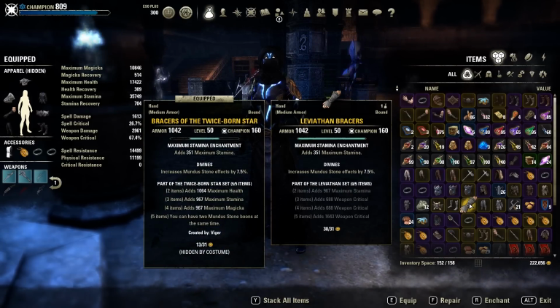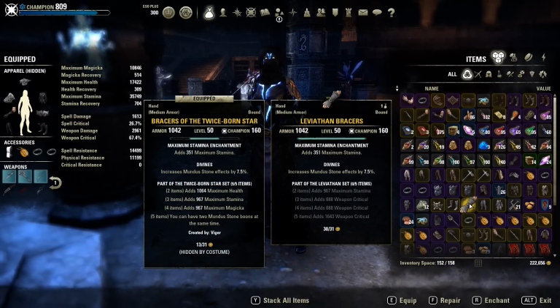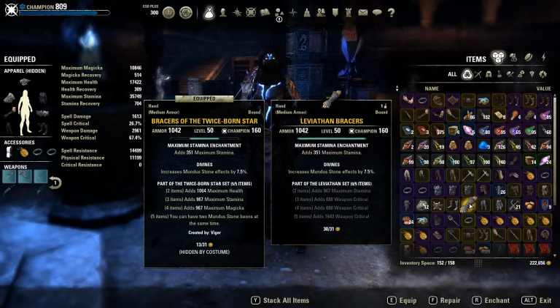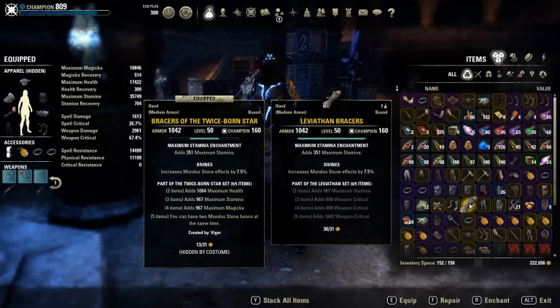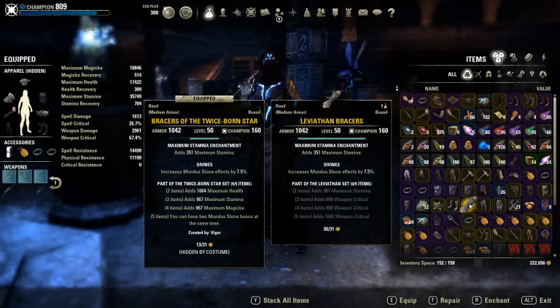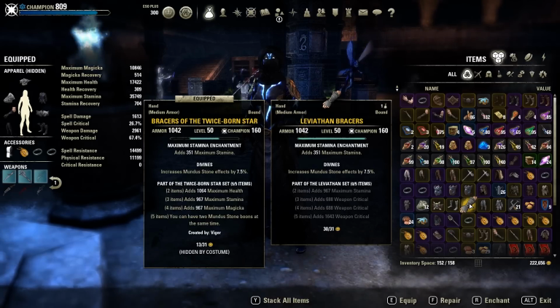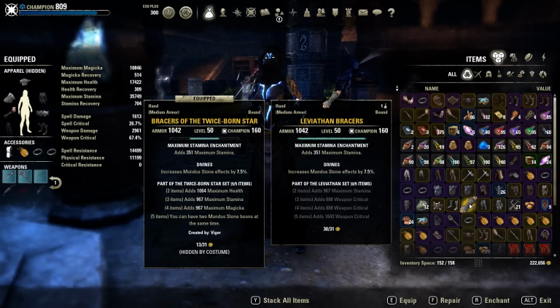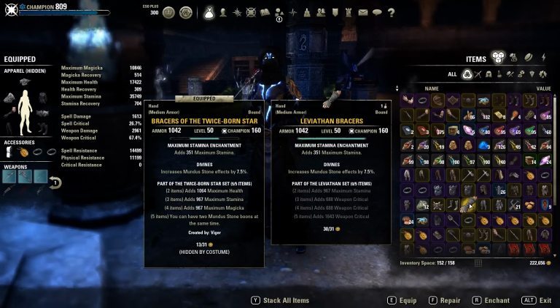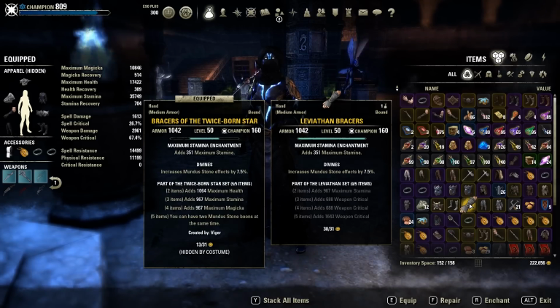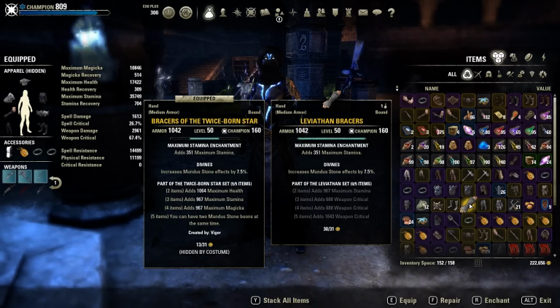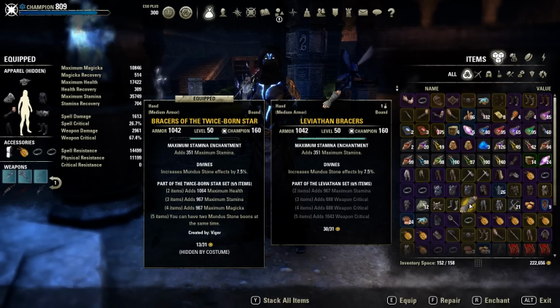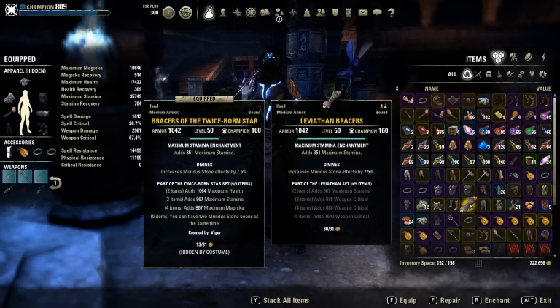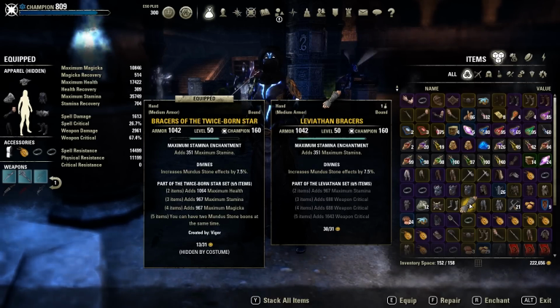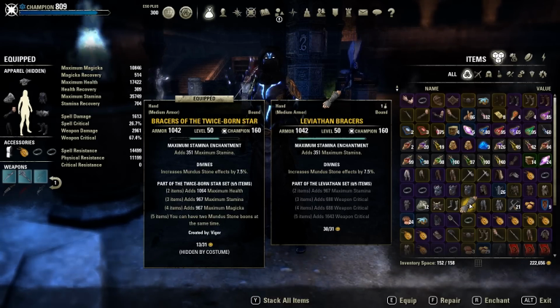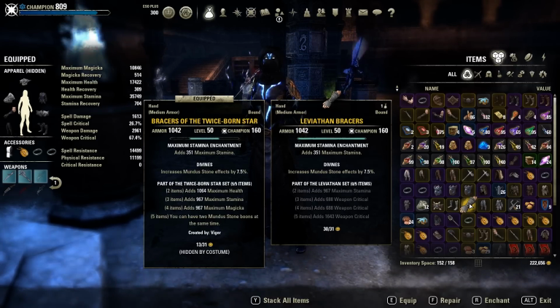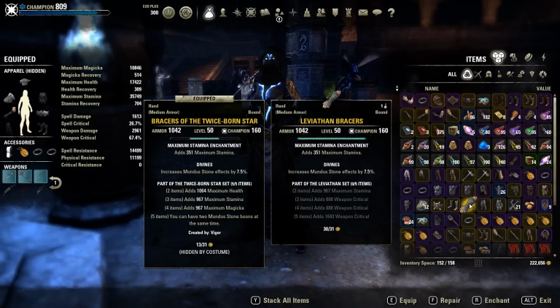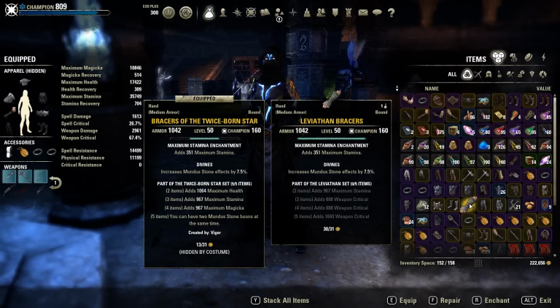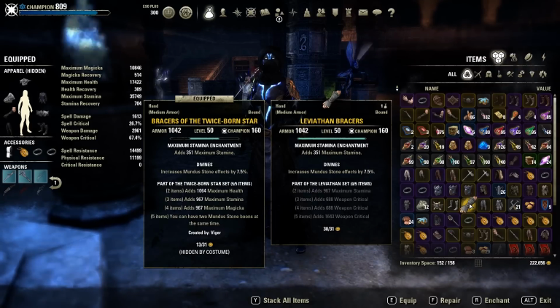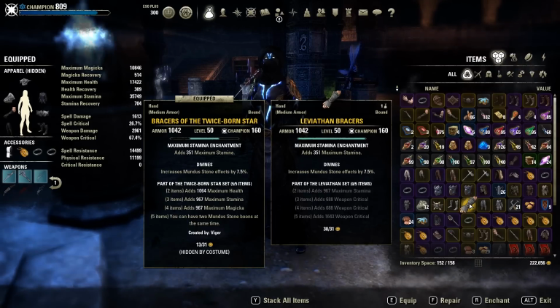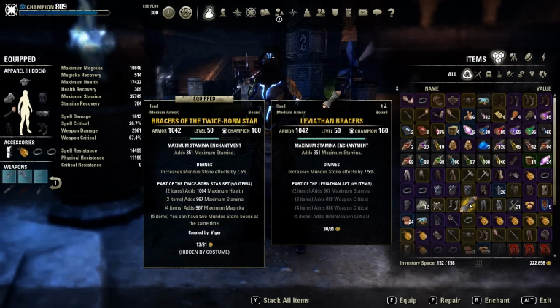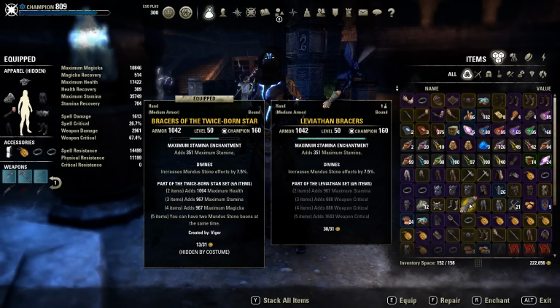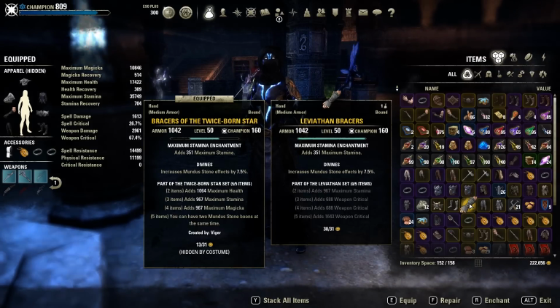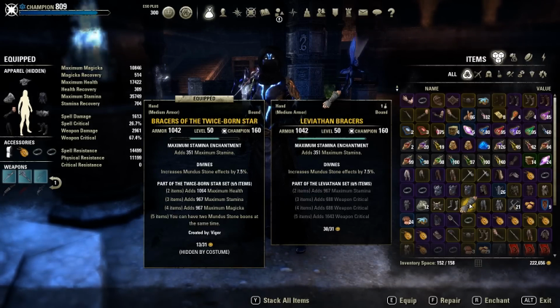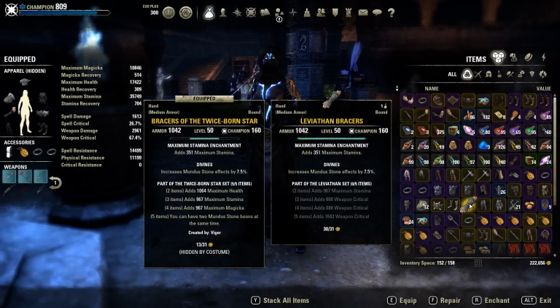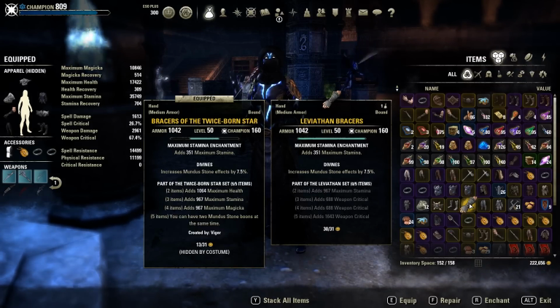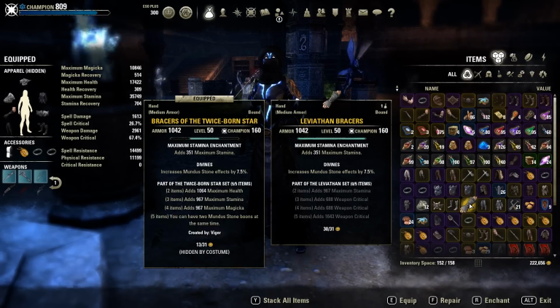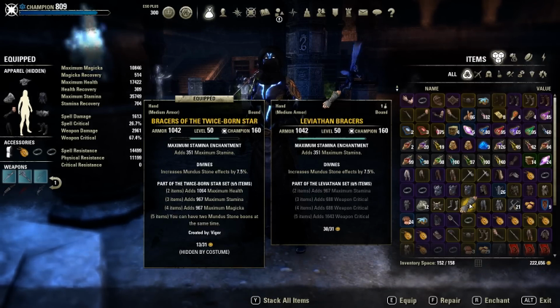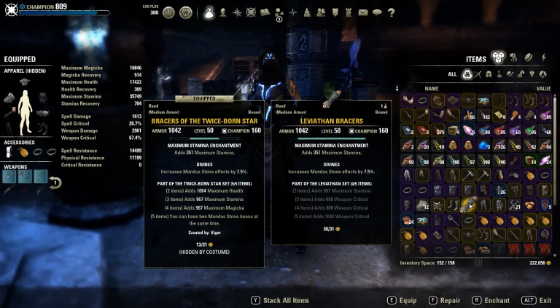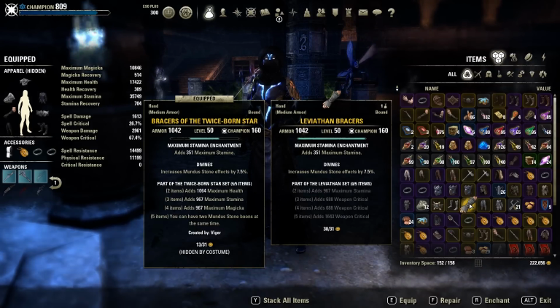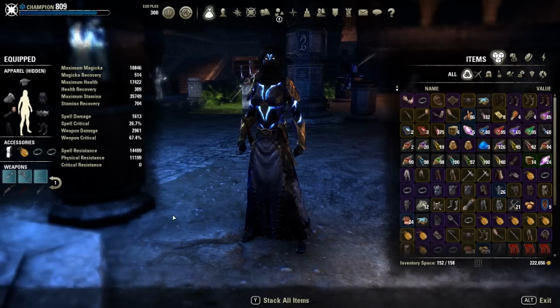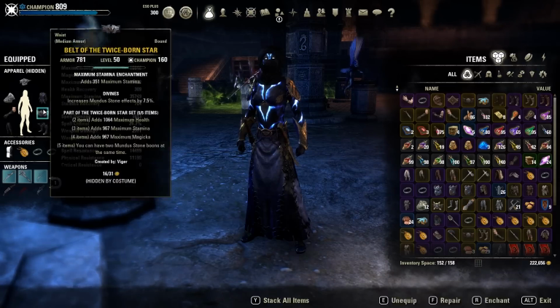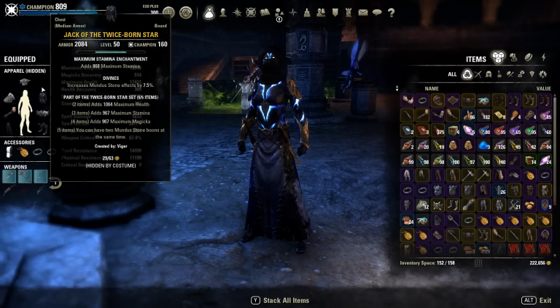How much better is Leviathan compared to Twice Born Star? It's like 0.5 to 1 percent better, and you would pair it with the Thief Mundus Stone. But the reason I choose Twice Born Star is because of the health bonus - it's just so much better for survivability.